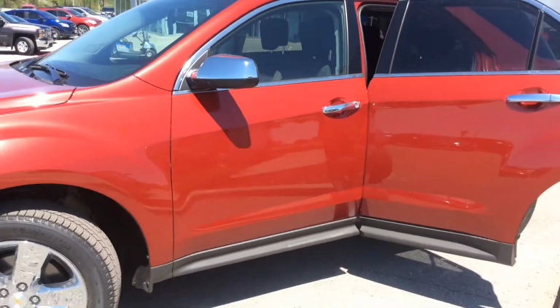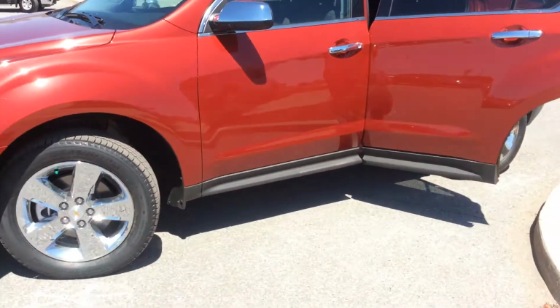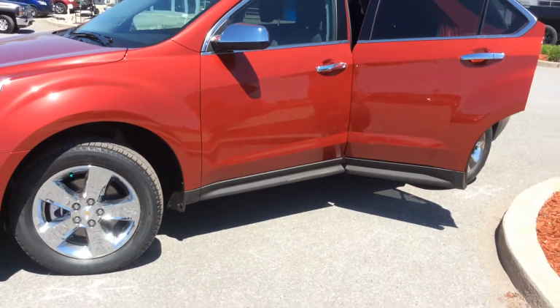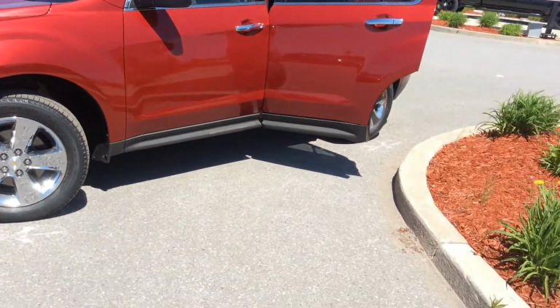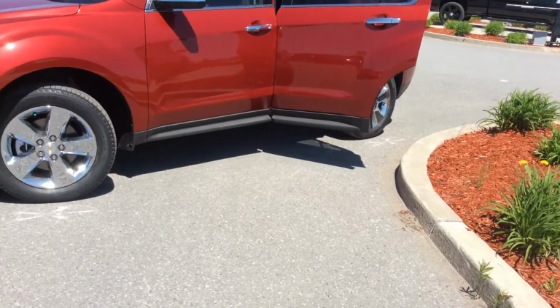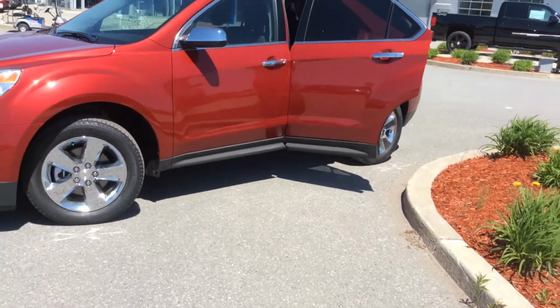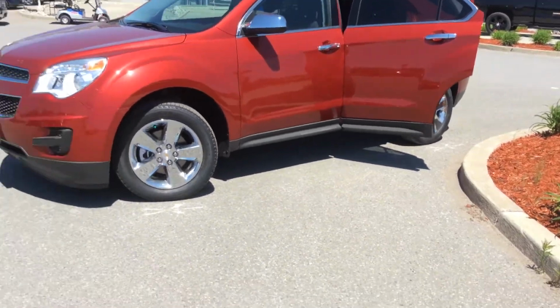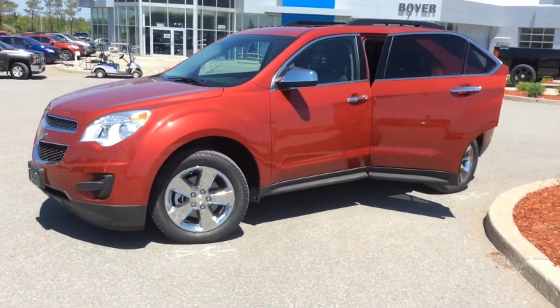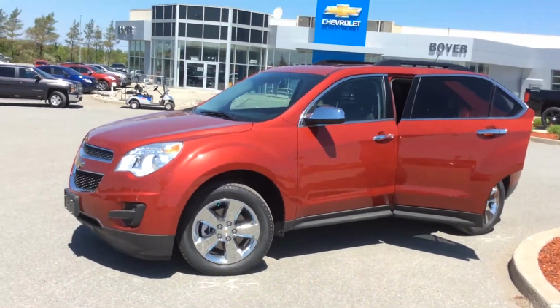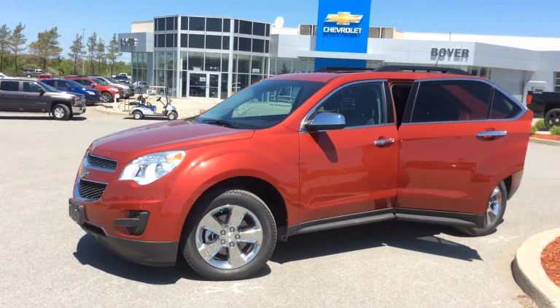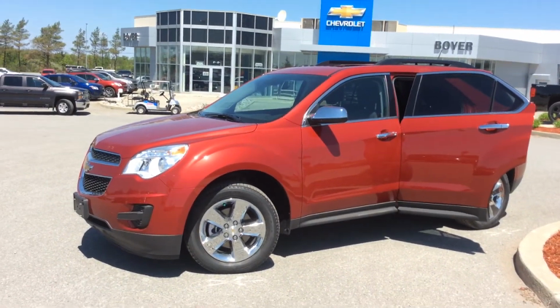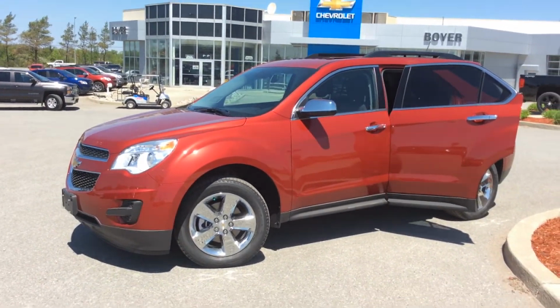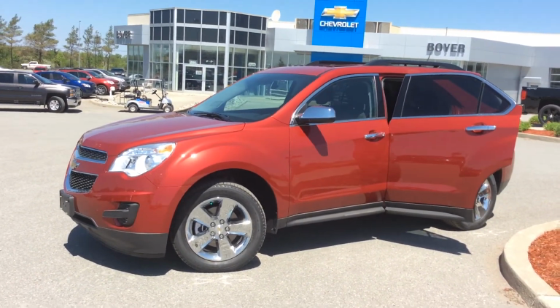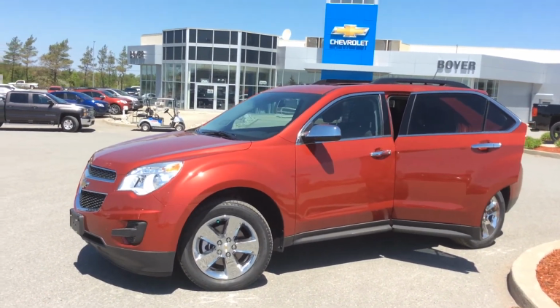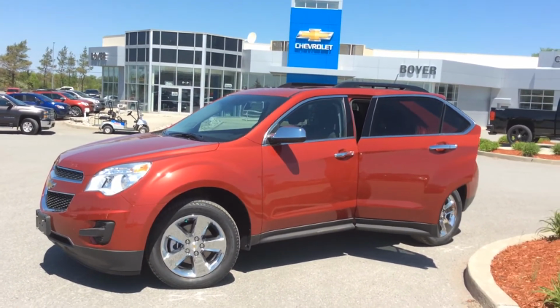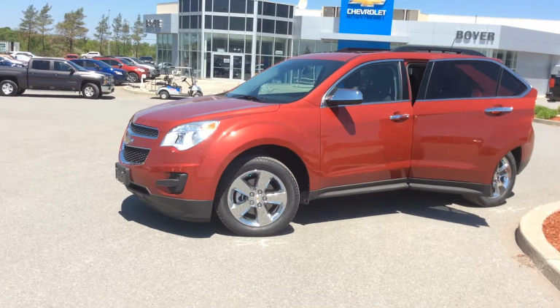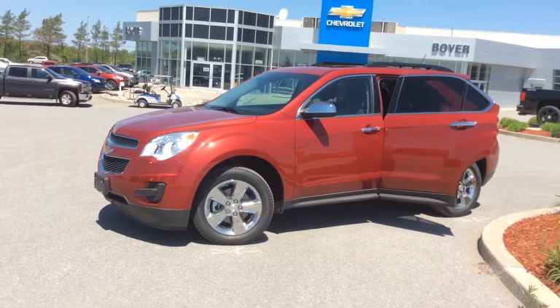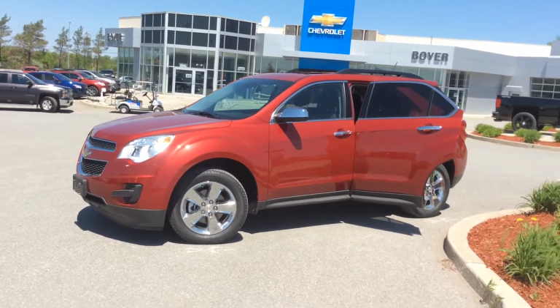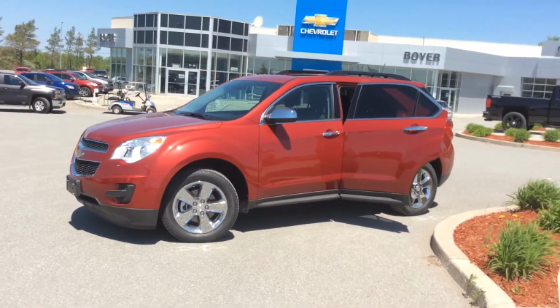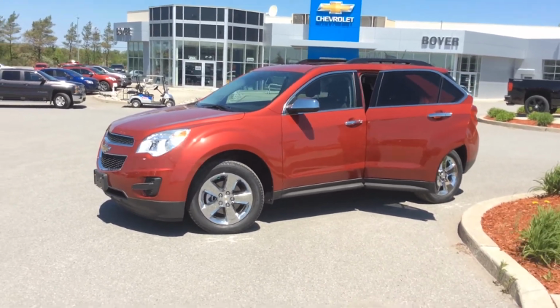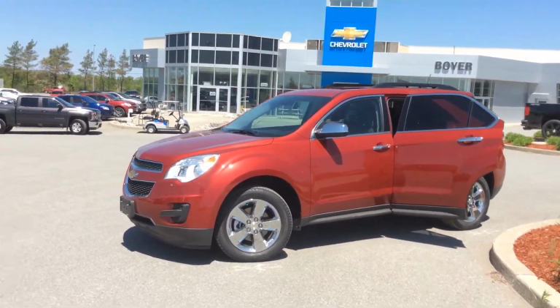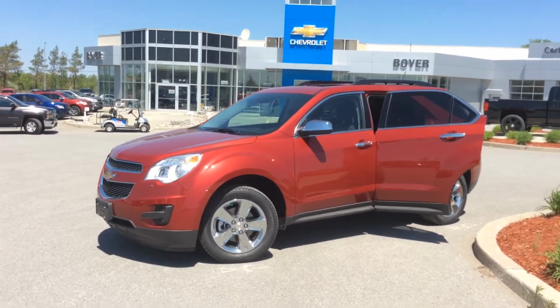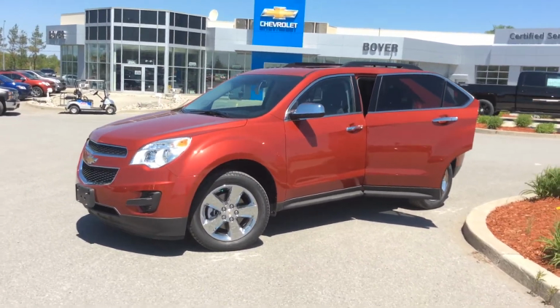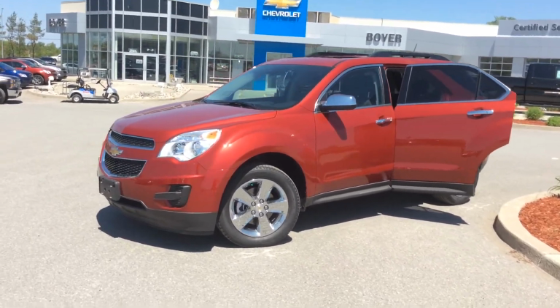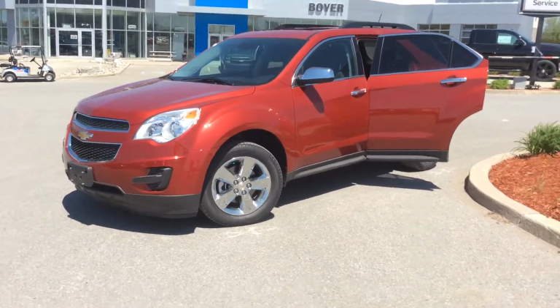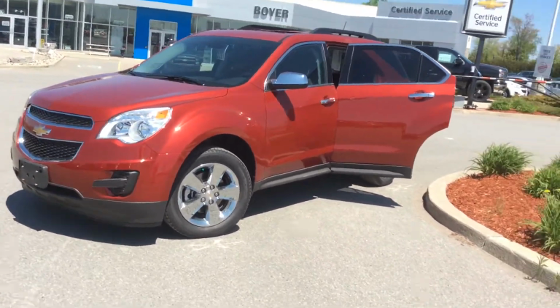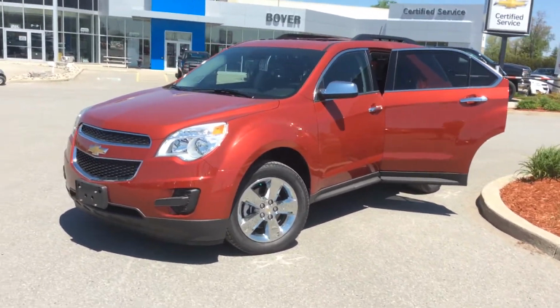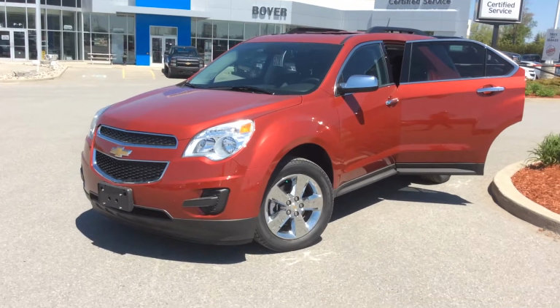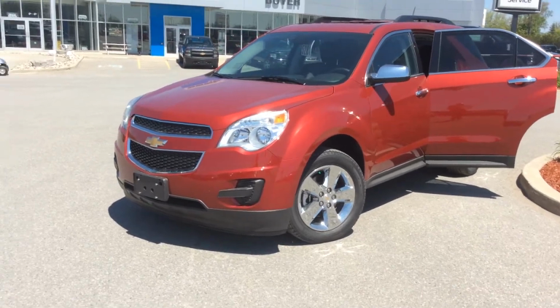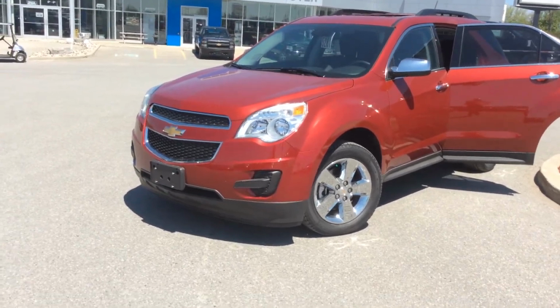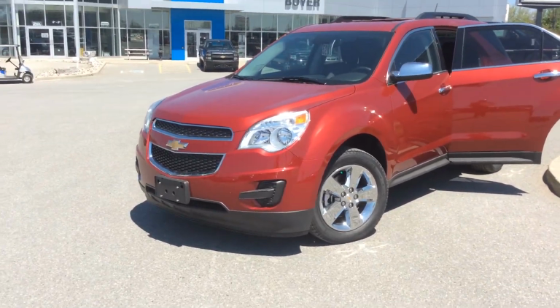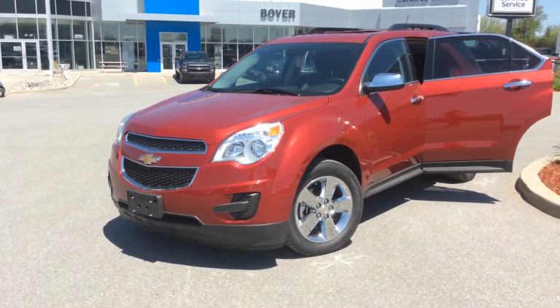It has a remote vehicle starter as well and lots of other cool features. So if you want to learn more, give us a call at 705-324-3533, or come visit us at Boyer Chevrolet Lindsay at the corner of Highway 7 and 35 in Lindsay, Ontario.